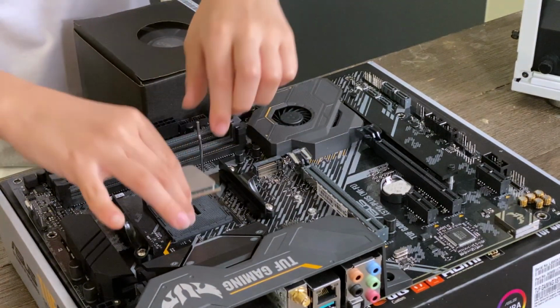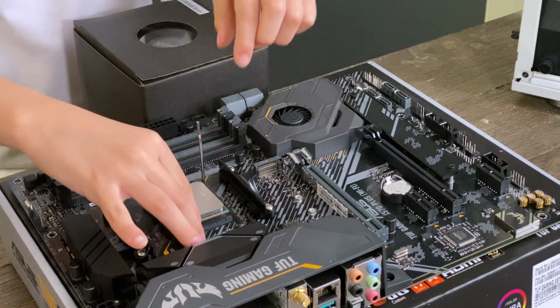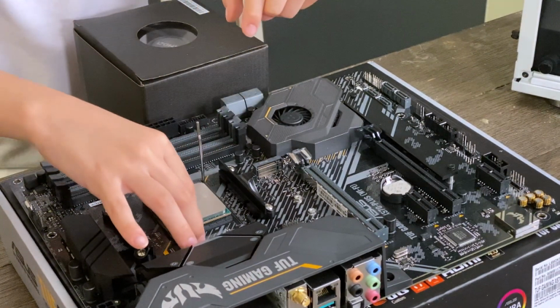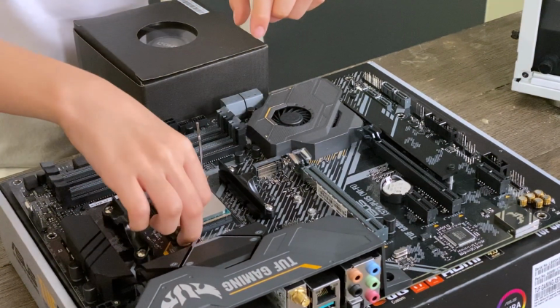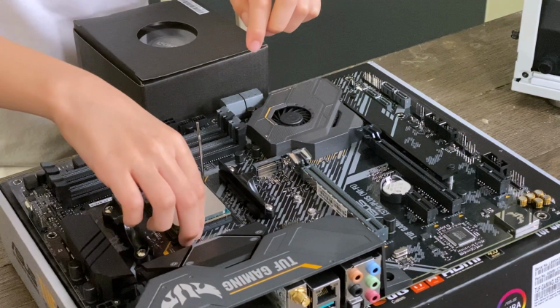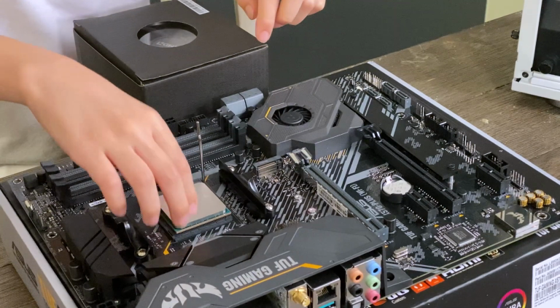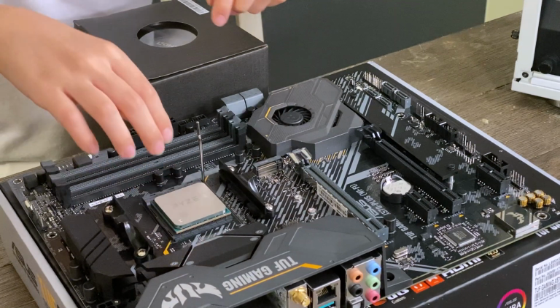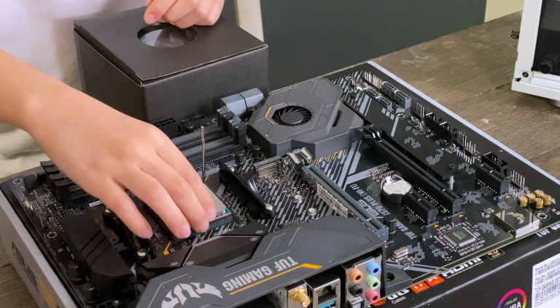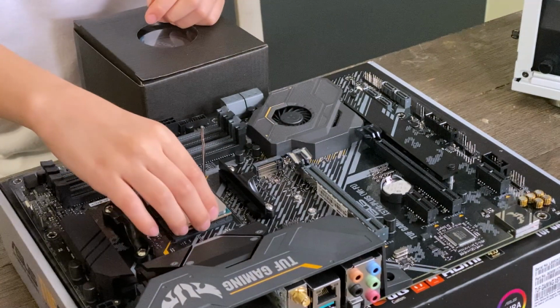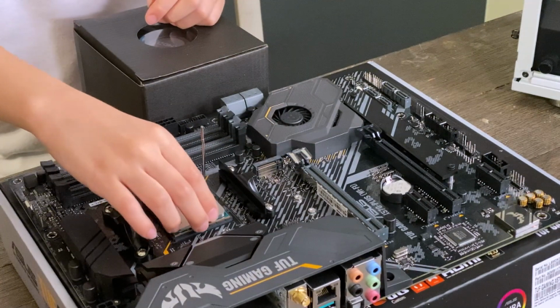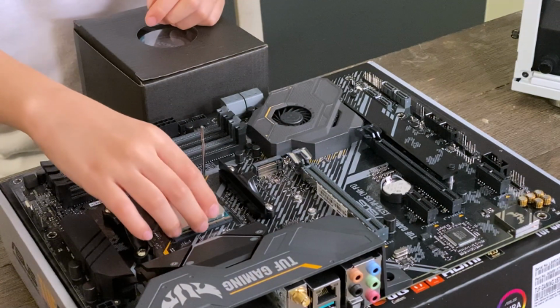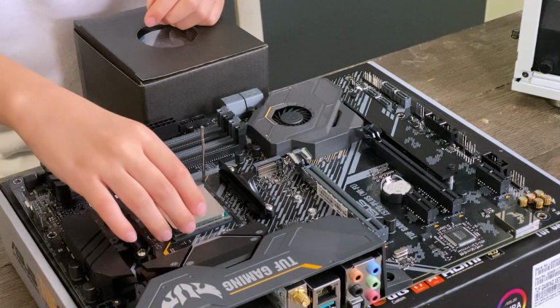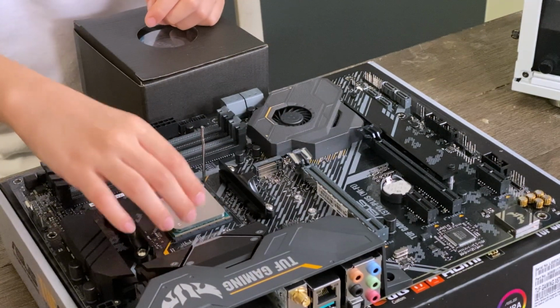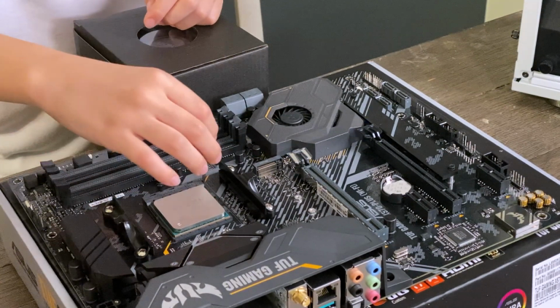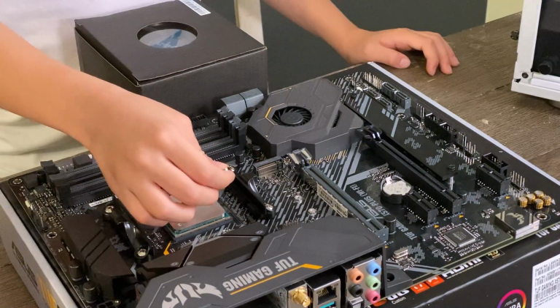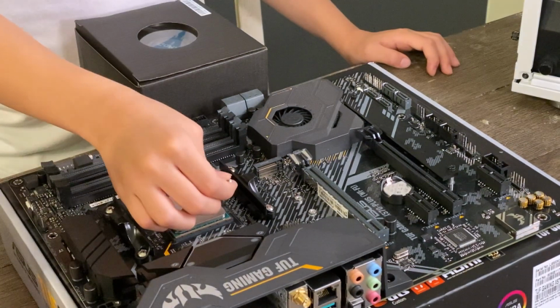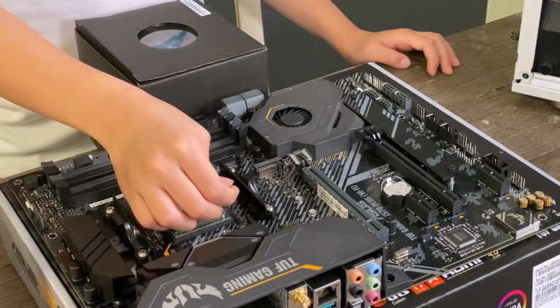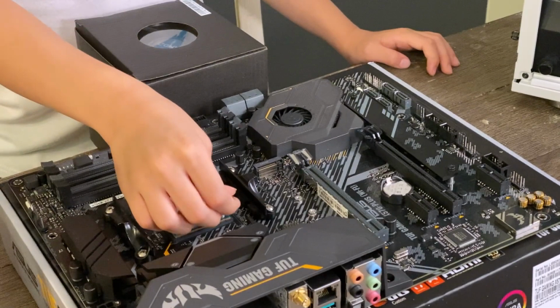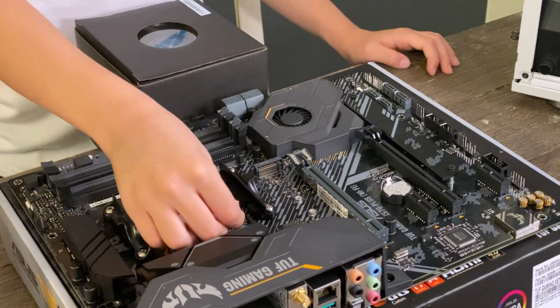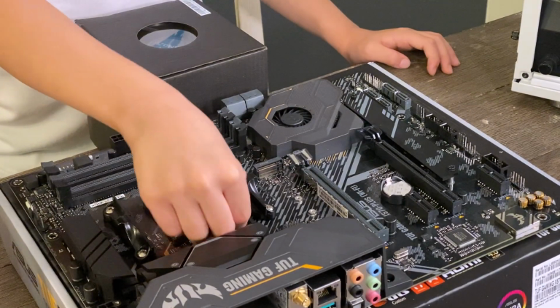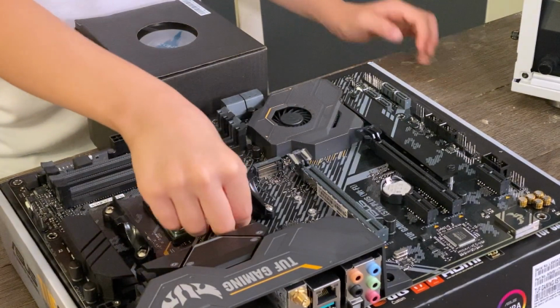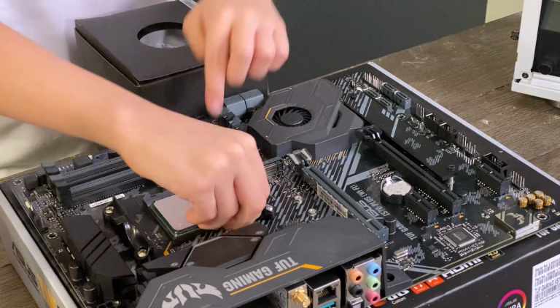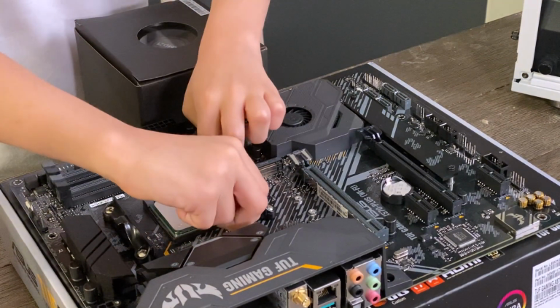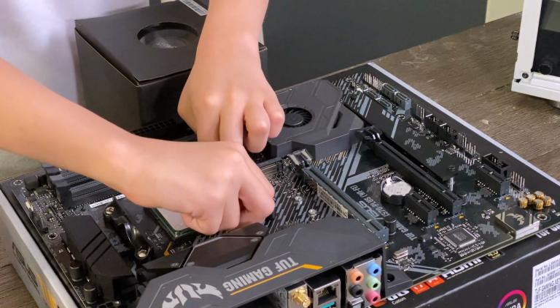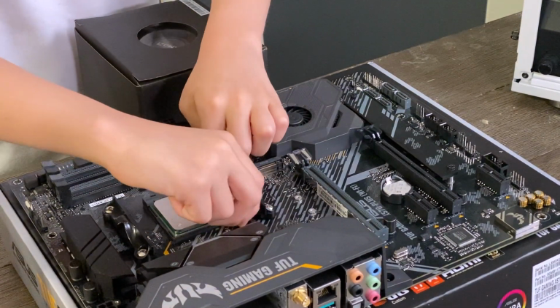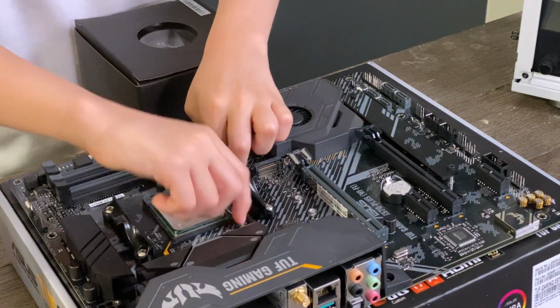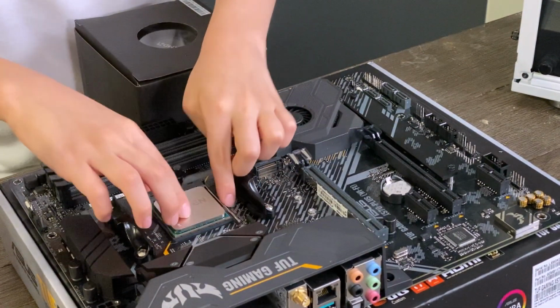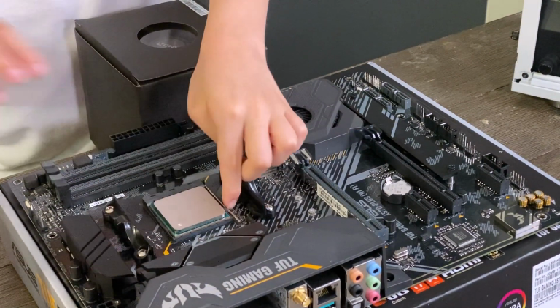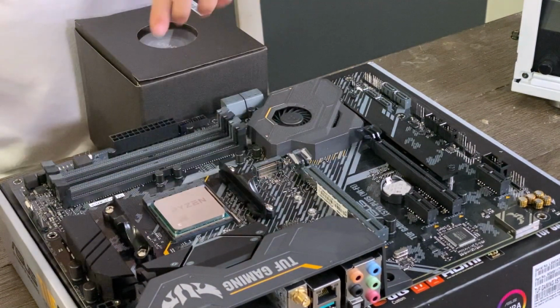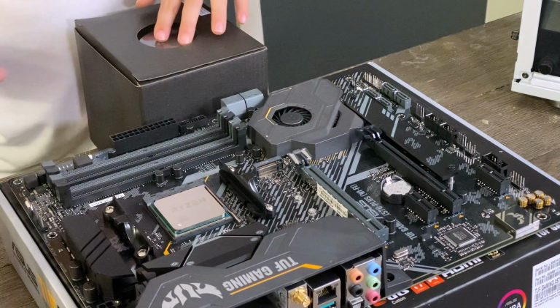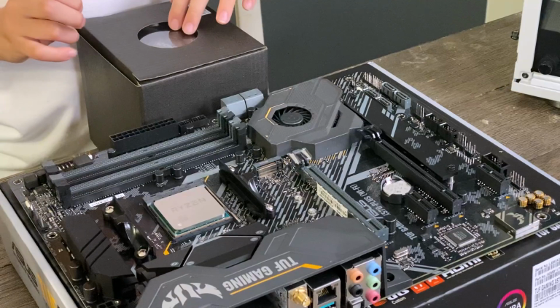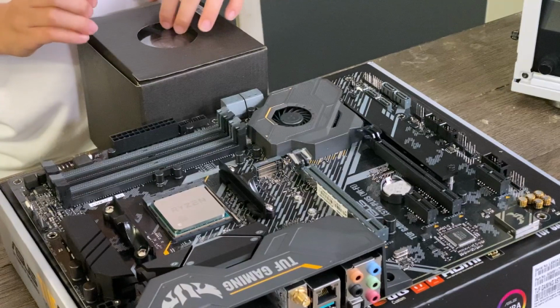It should drop in easily, and if it doesn't, just give it a little wiggle. There, we have a processor installed.